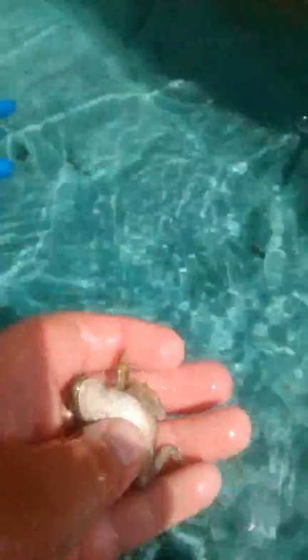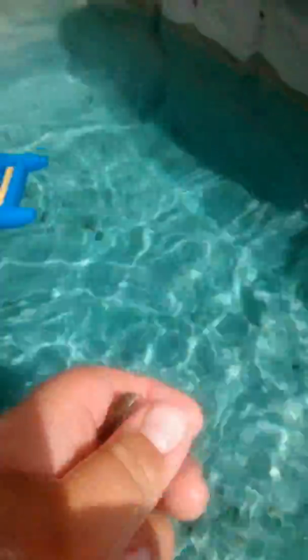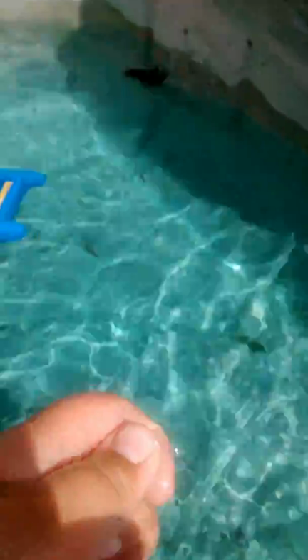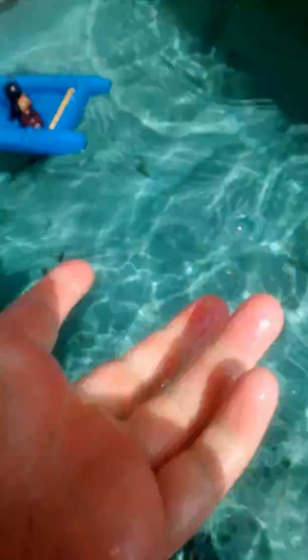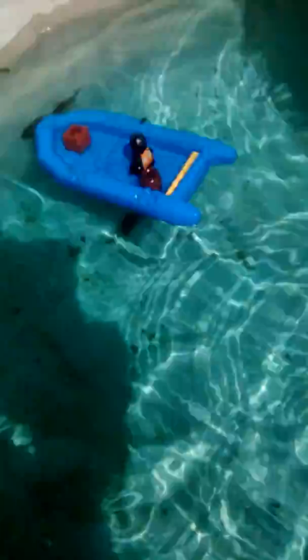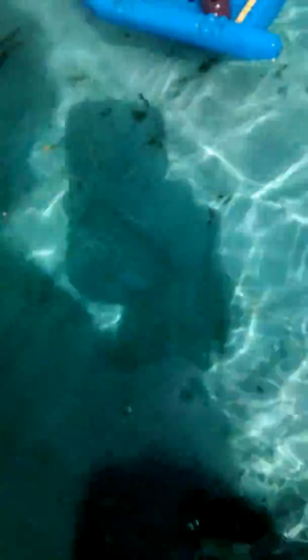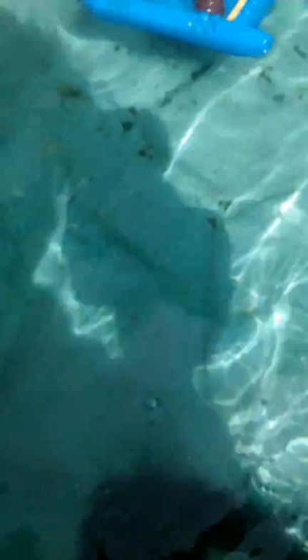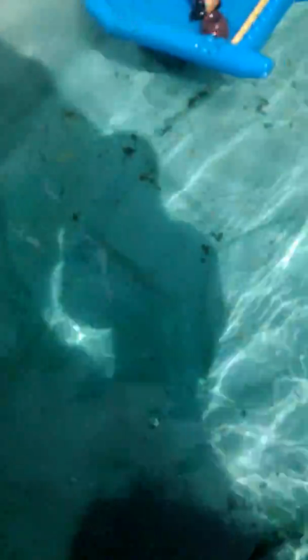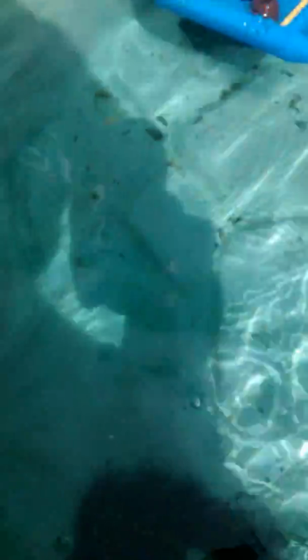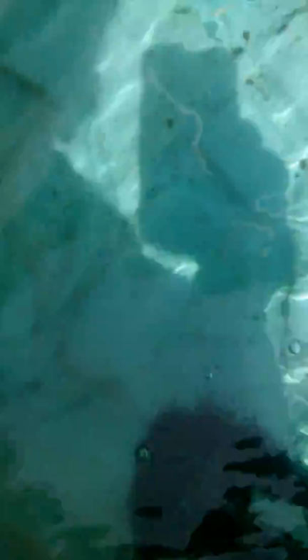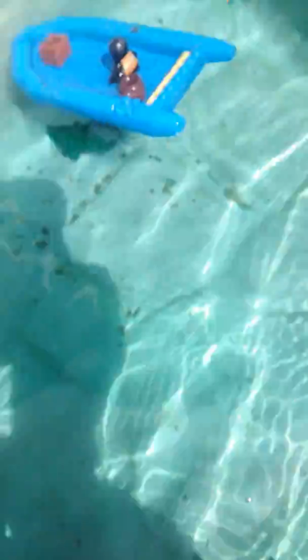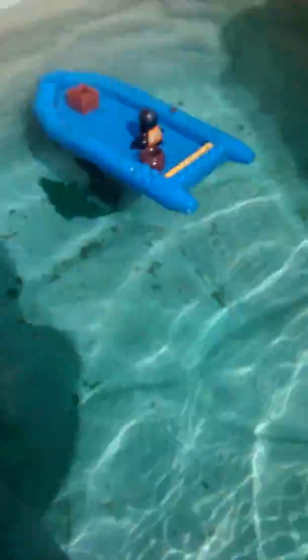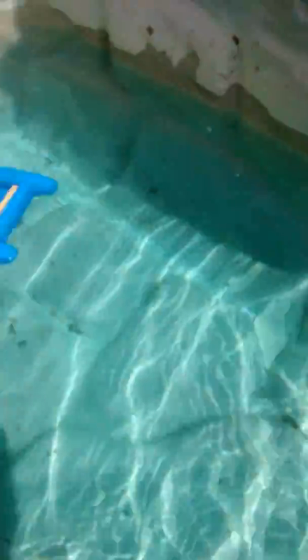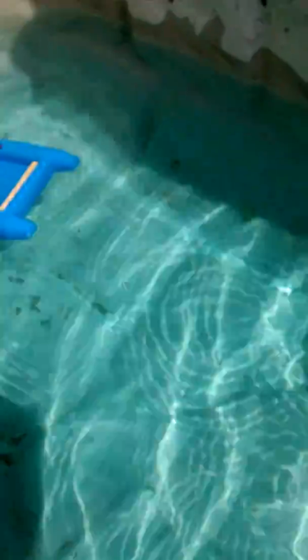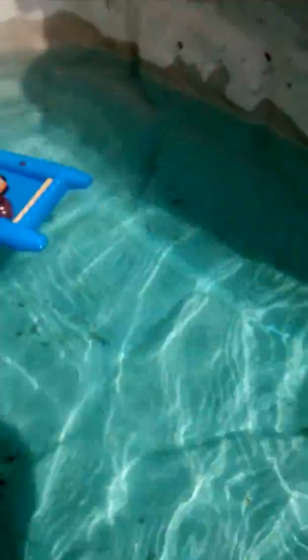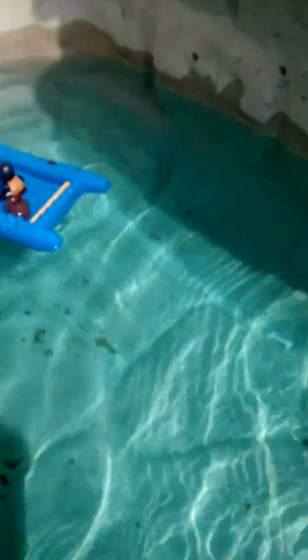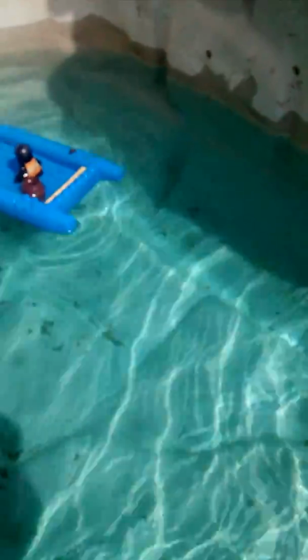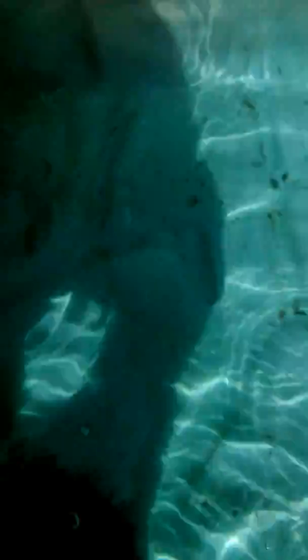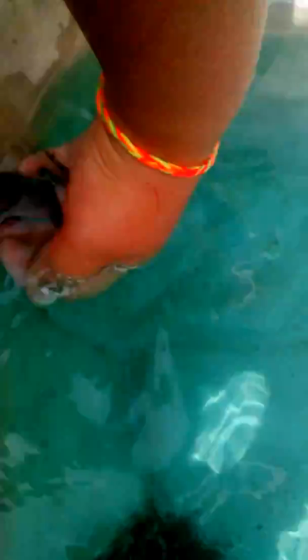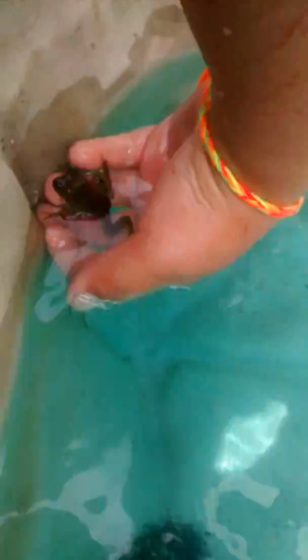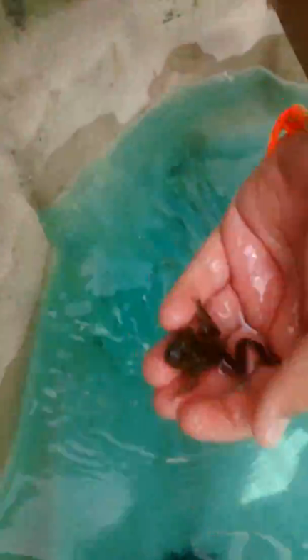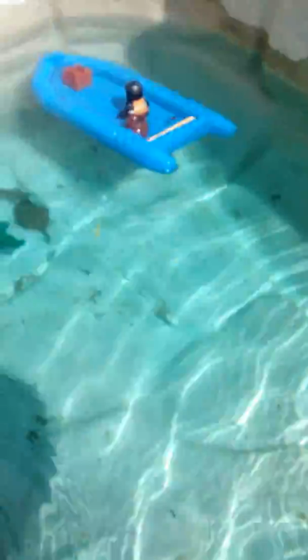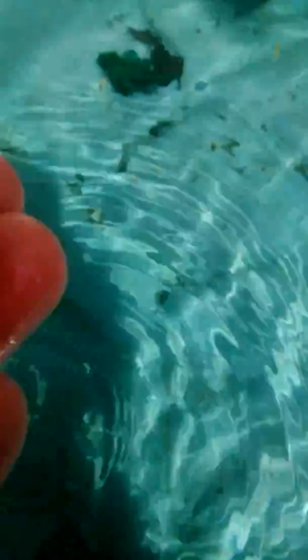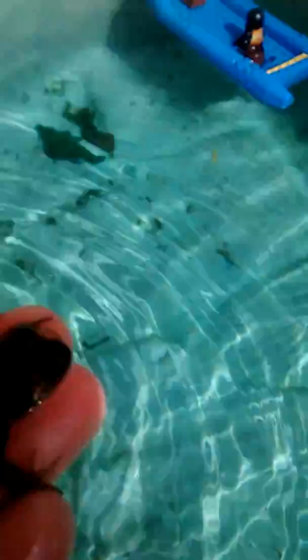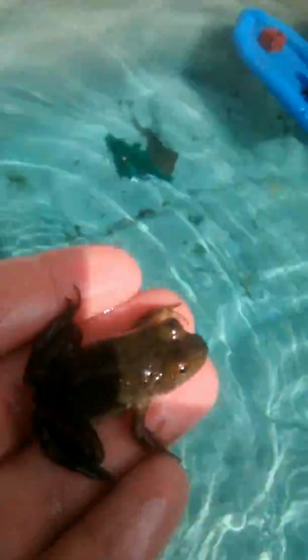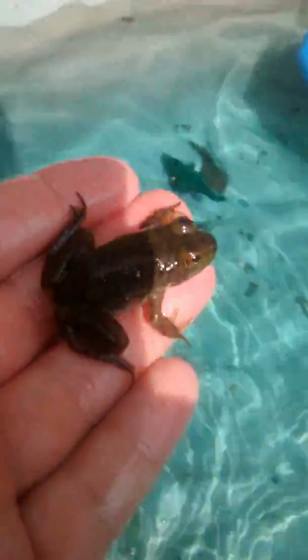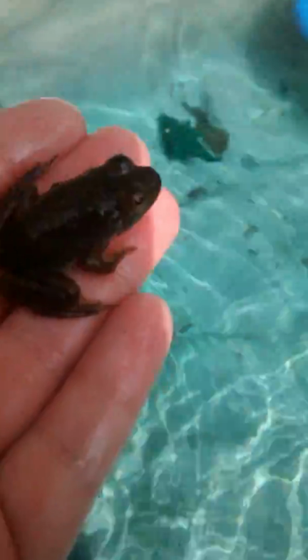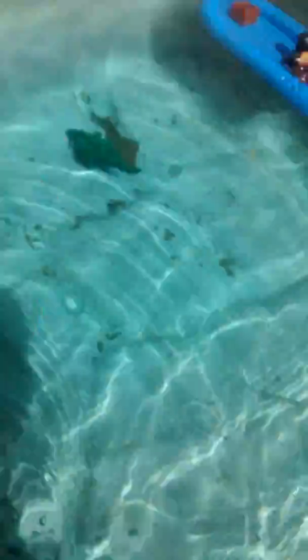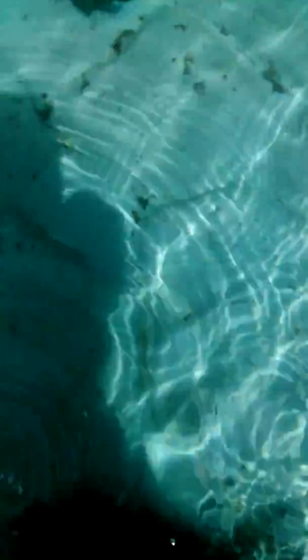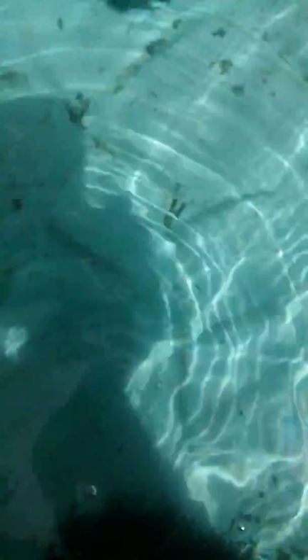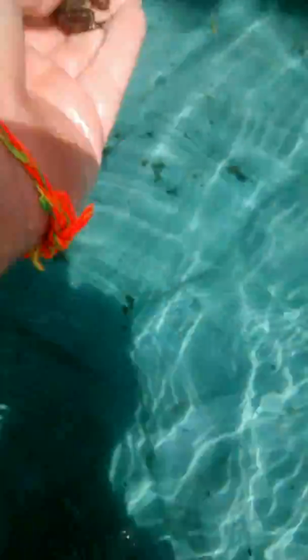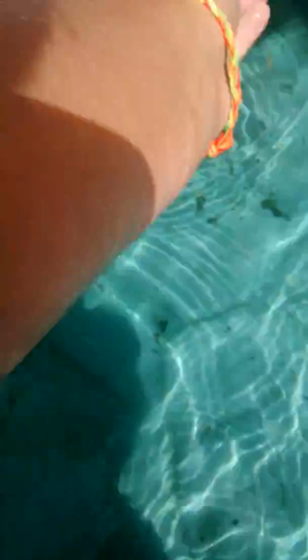That guy just dove out of my hand. I think that one is actually the friendly one. Yeah, he's friendly — just hopped right on my hand.